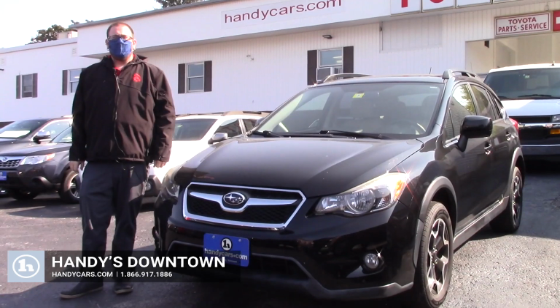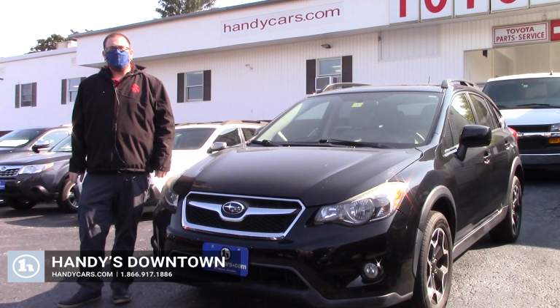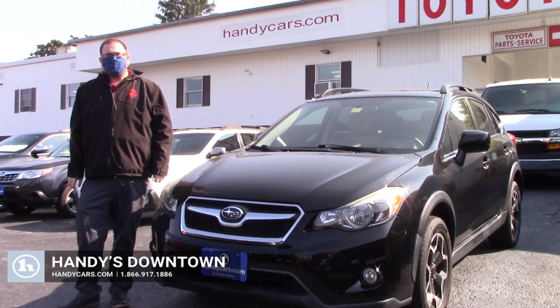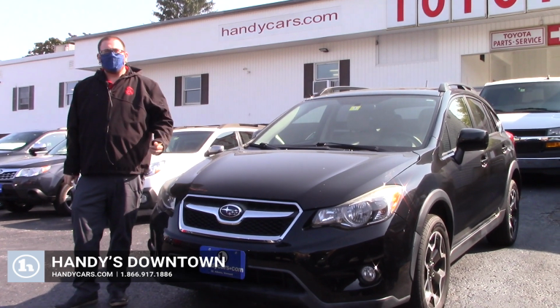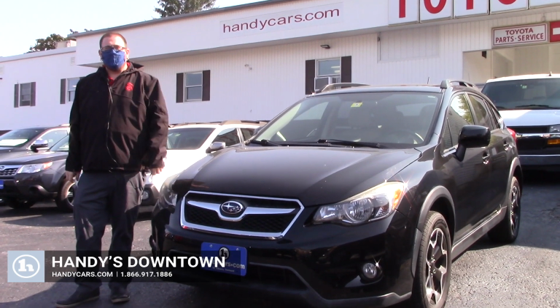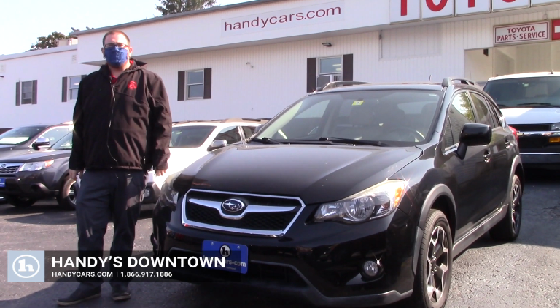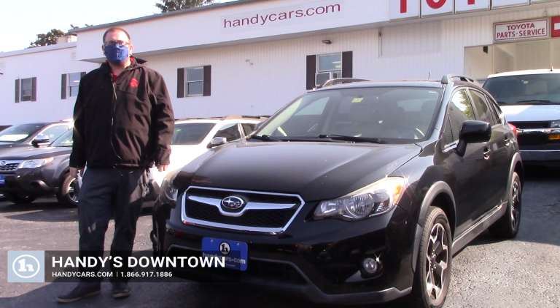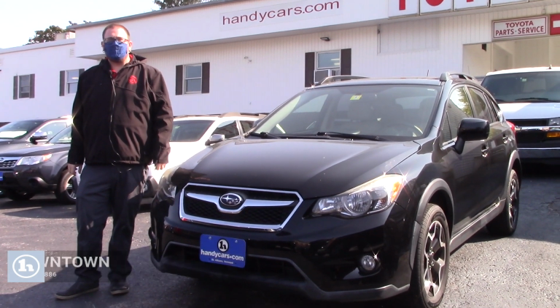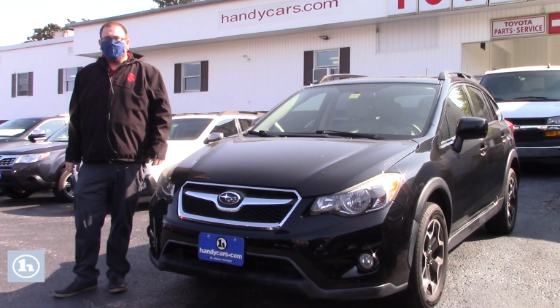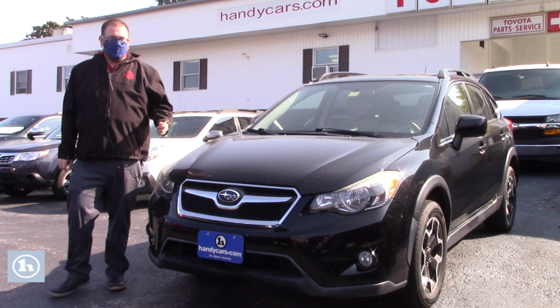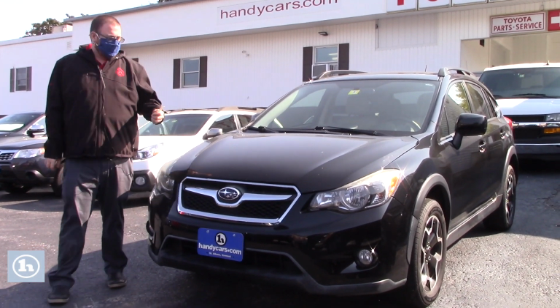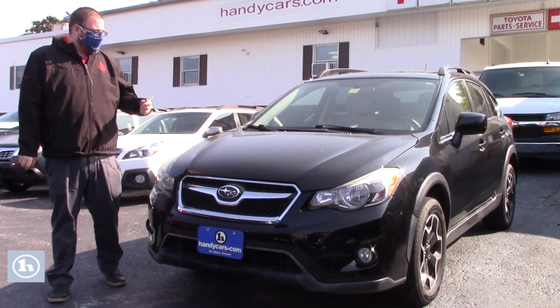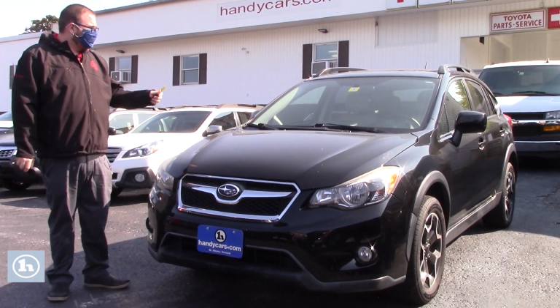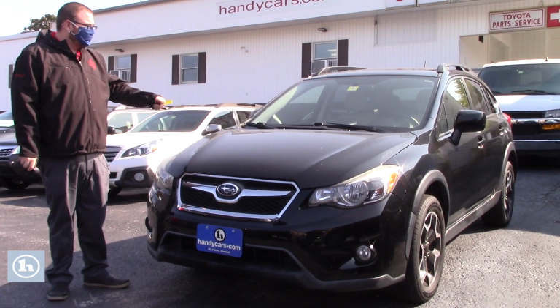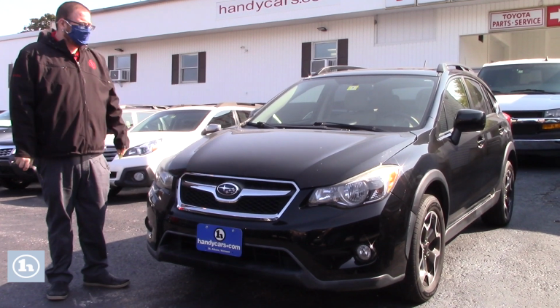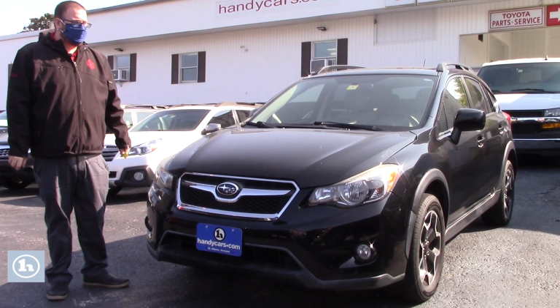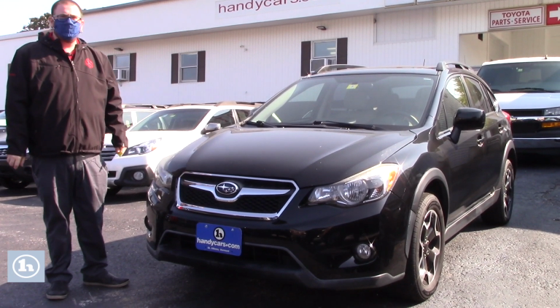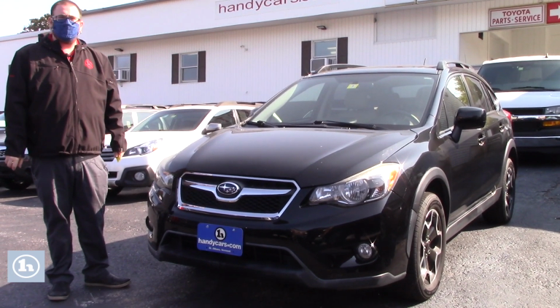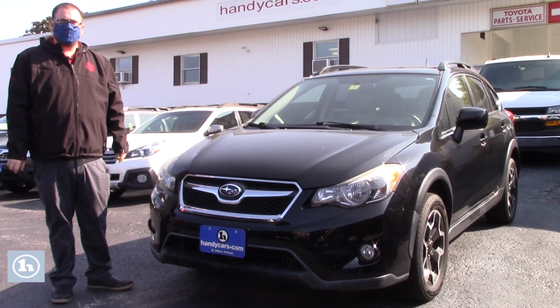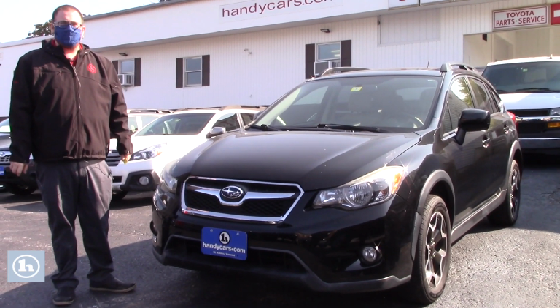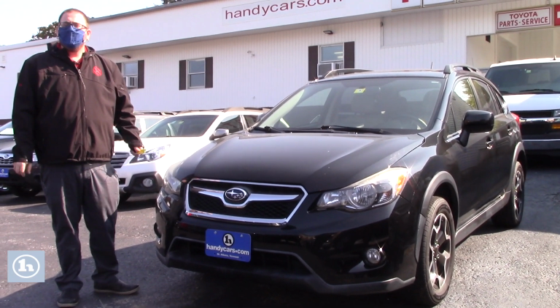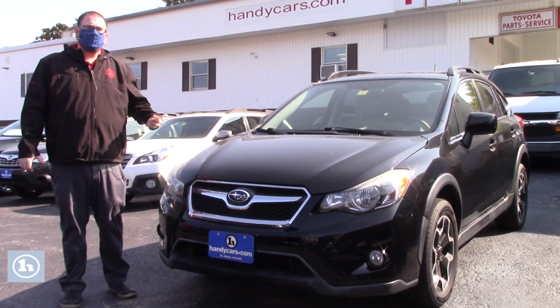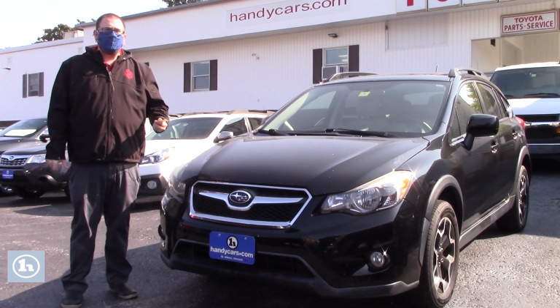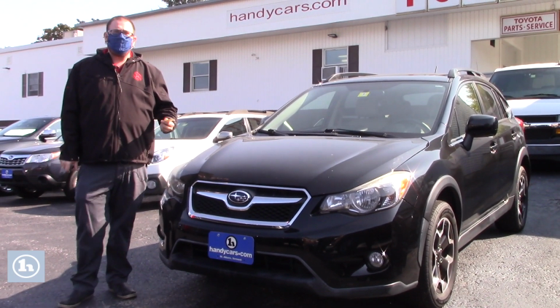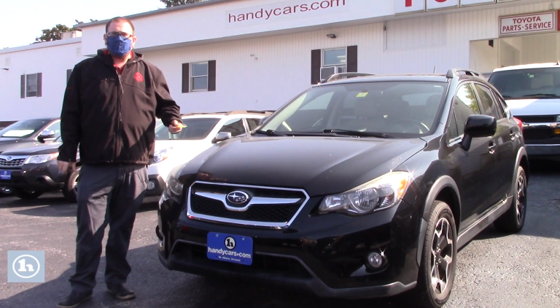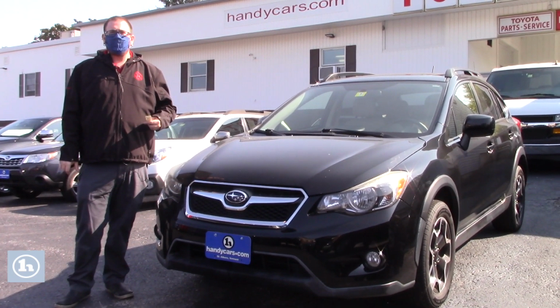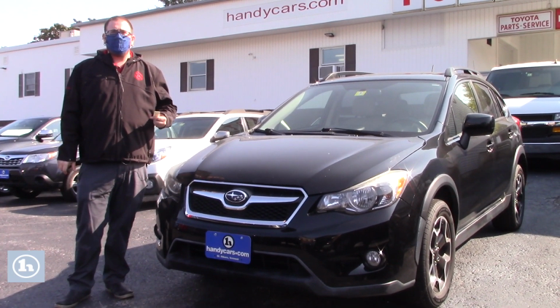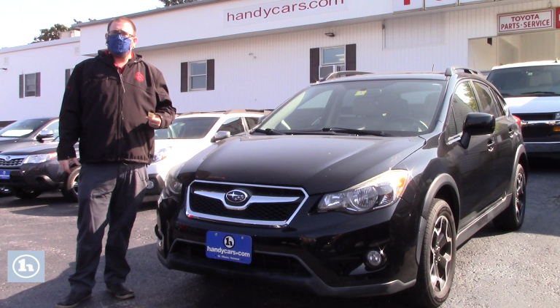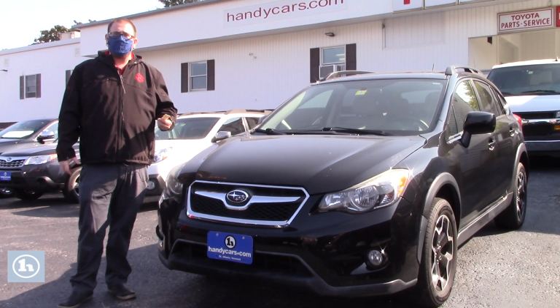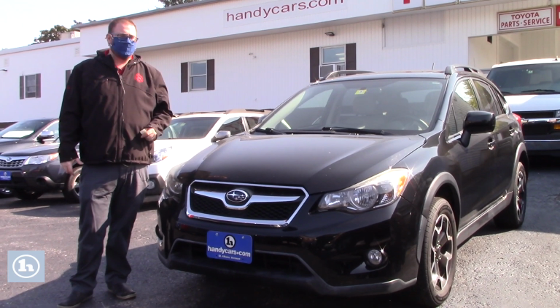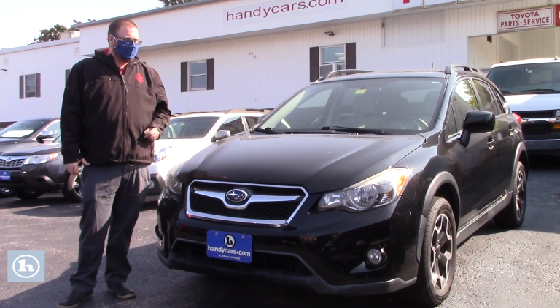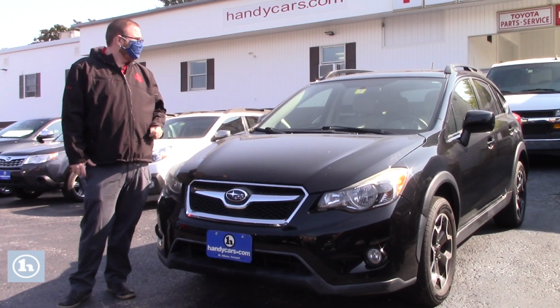Hello Rachel, Nick Lambert here from Handy's Downtown. Thank you so much for your inquiry on this 2014 Subaru Crosstrek that we have here. Just wanted to make a quick video to introduce myself and go over a few features of the vehicle with you.